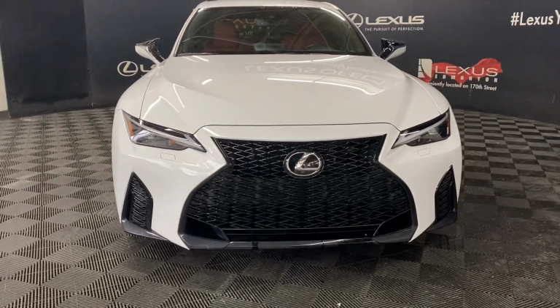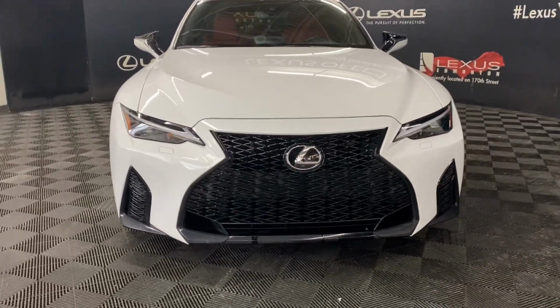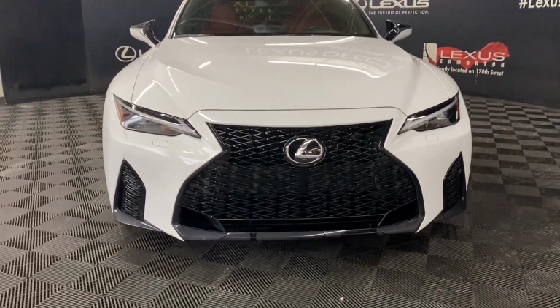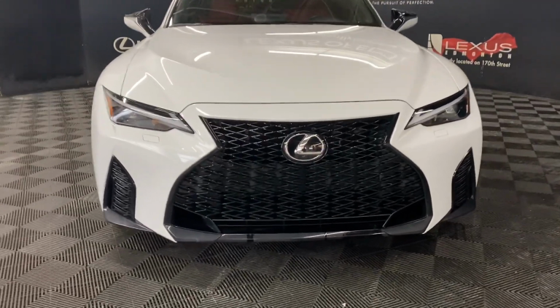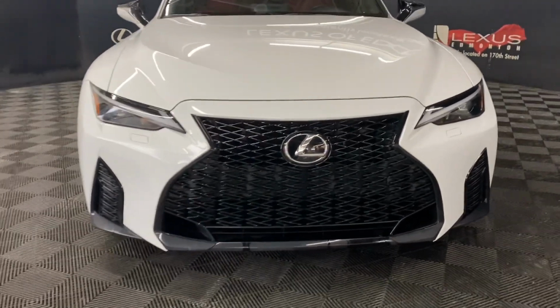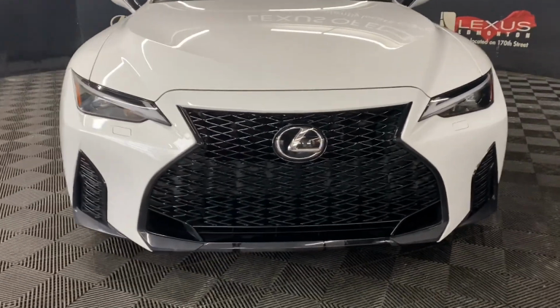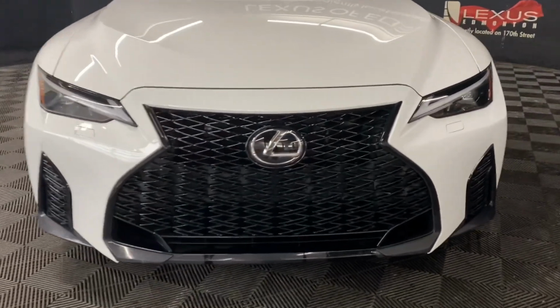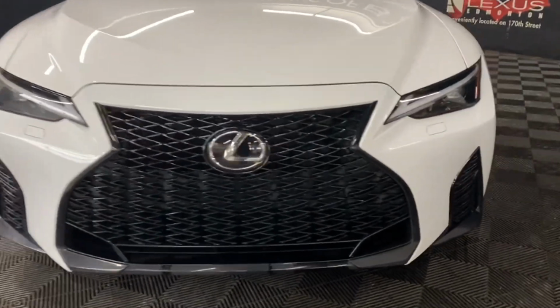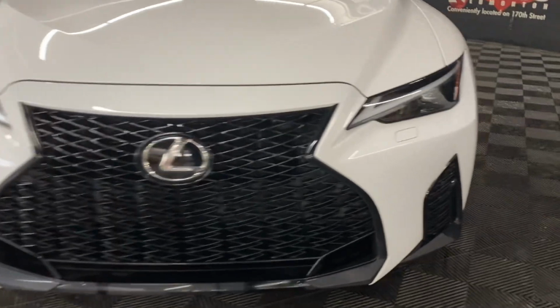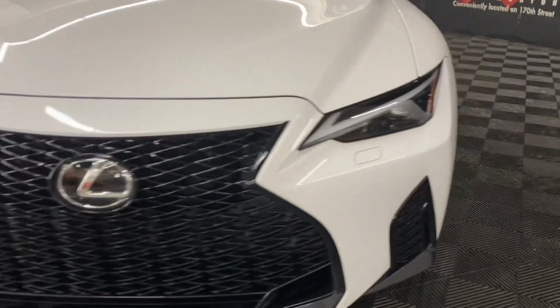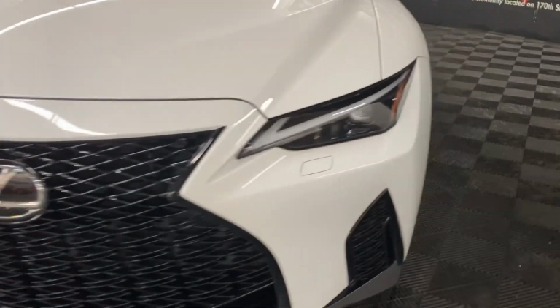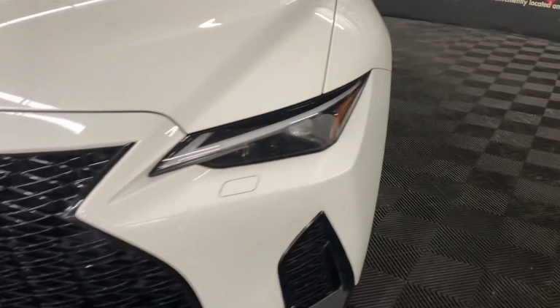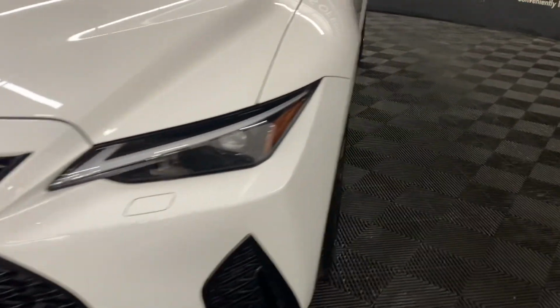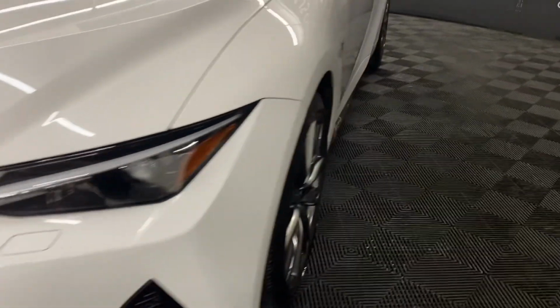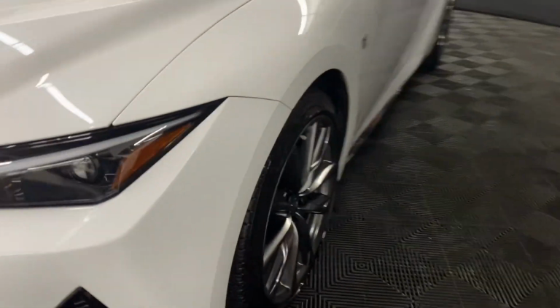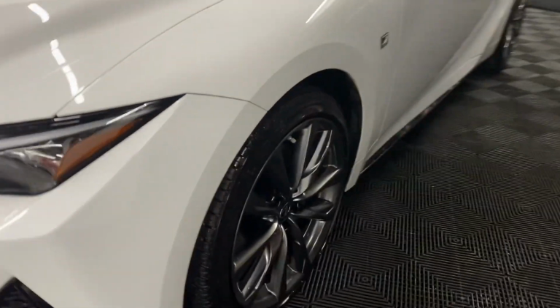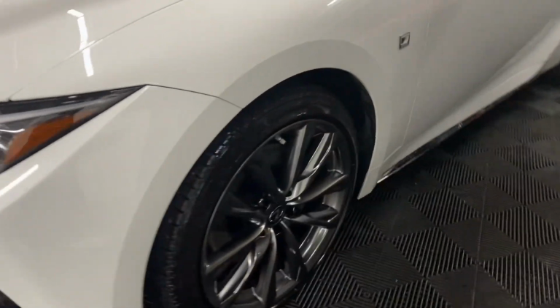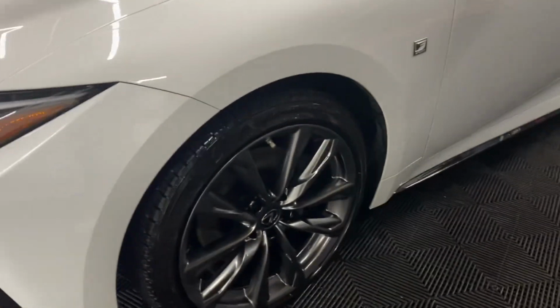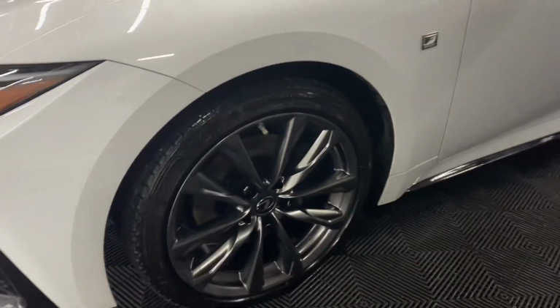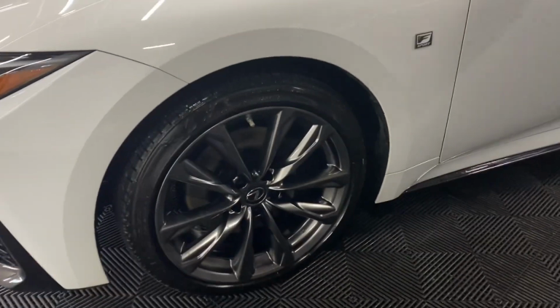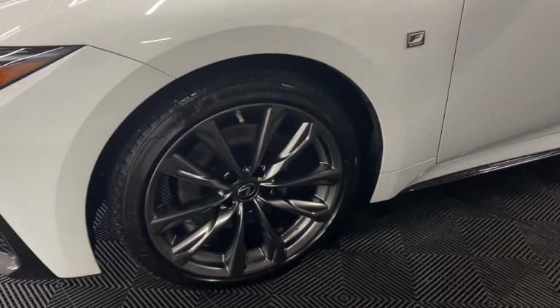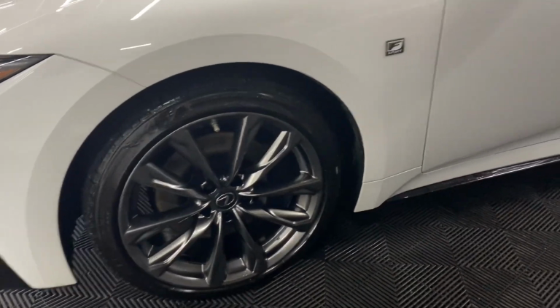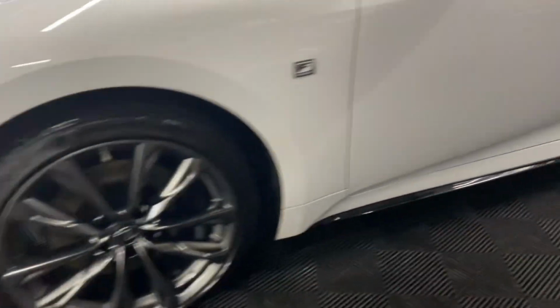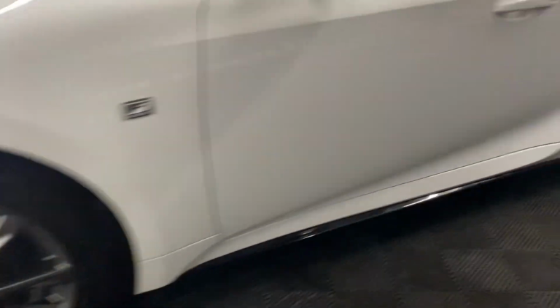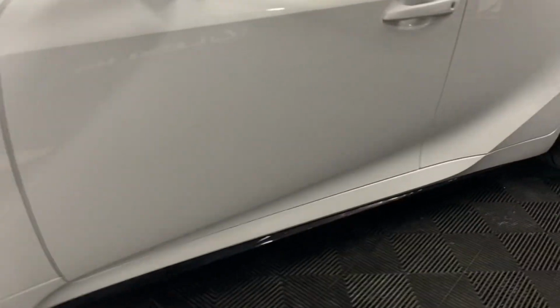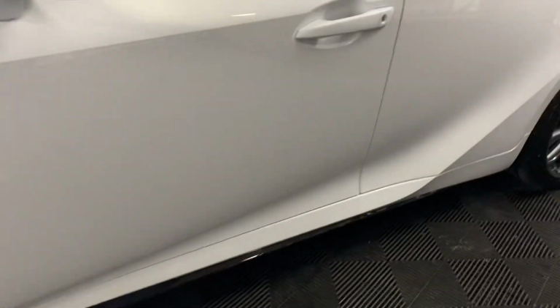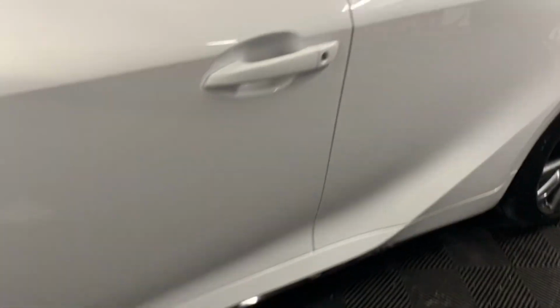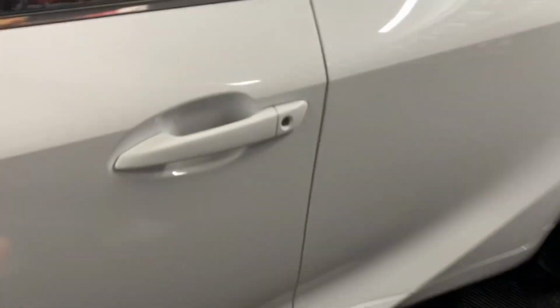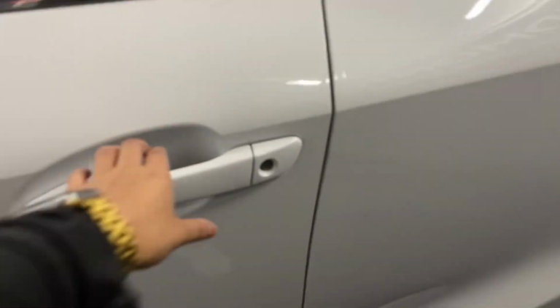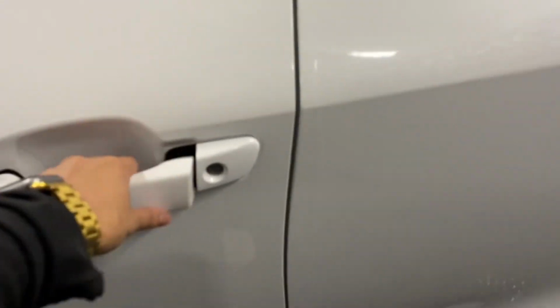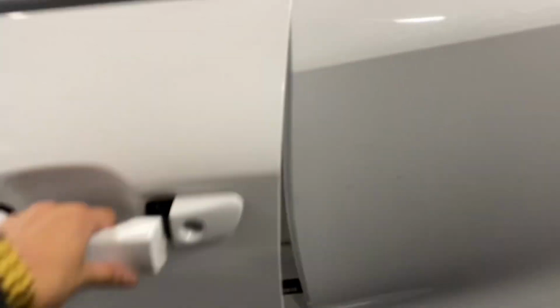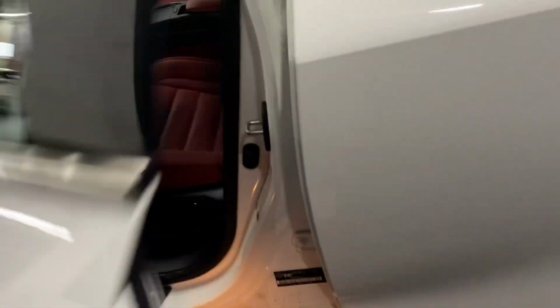Under the hood, you have a 3.5-liter V6 engine producing 260 horsepower. You have 19-inch F-Sport wheels and keyless entry into the vehicle.